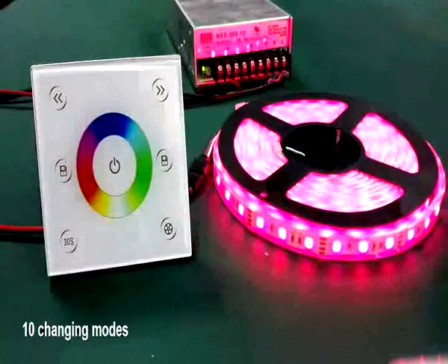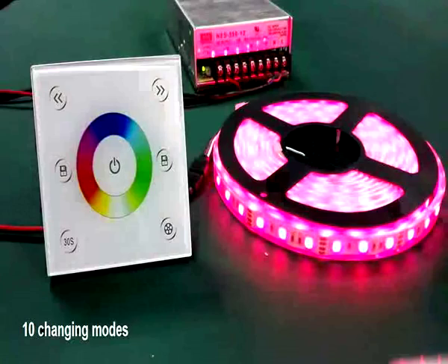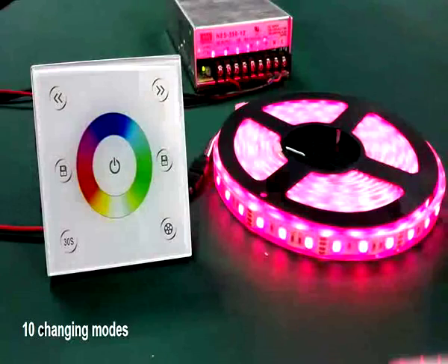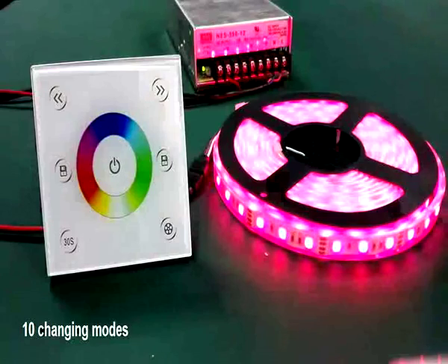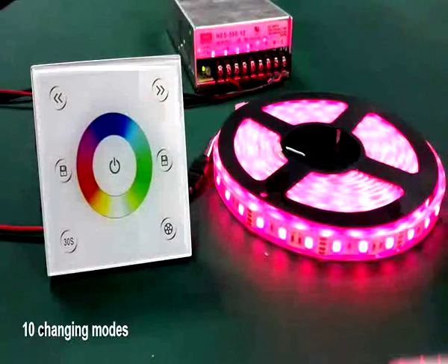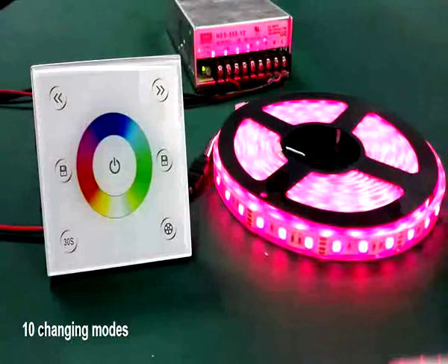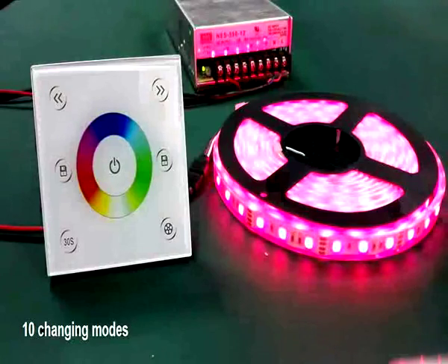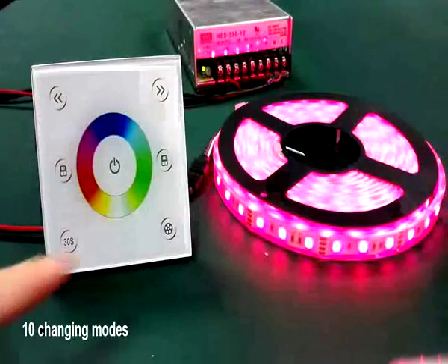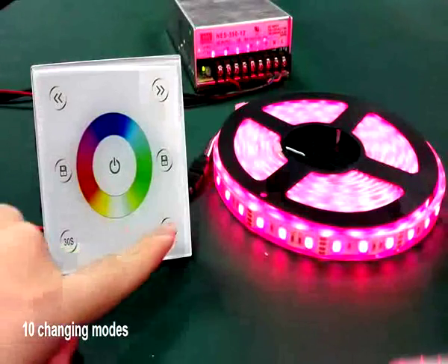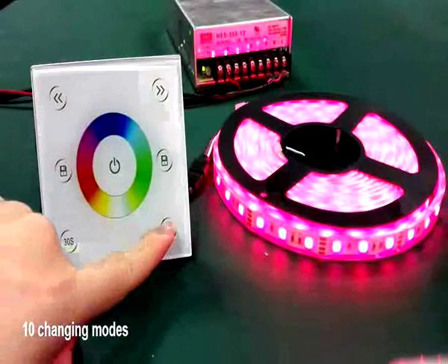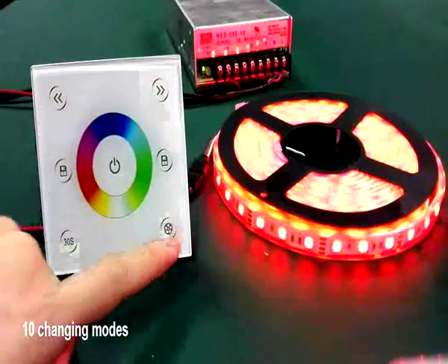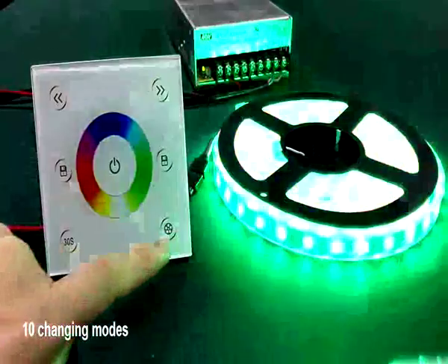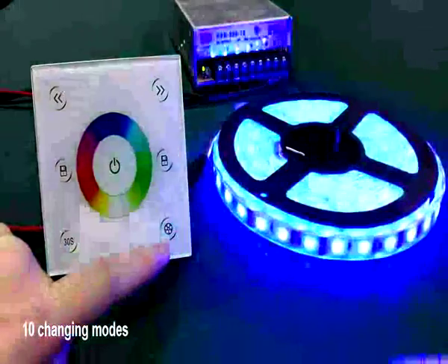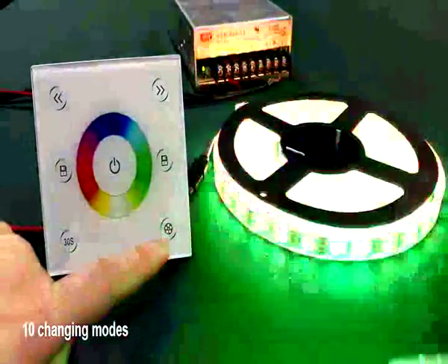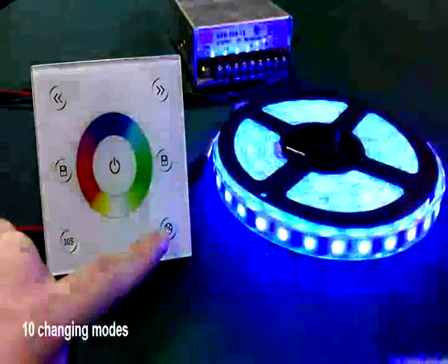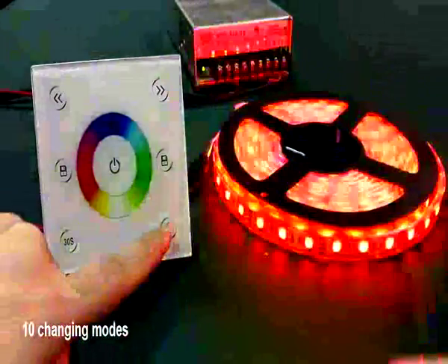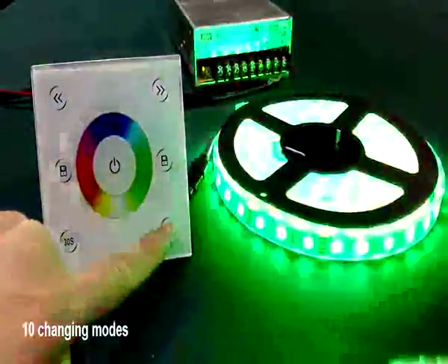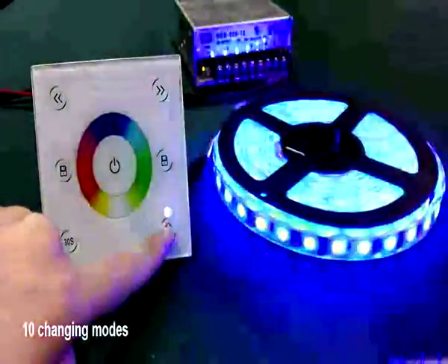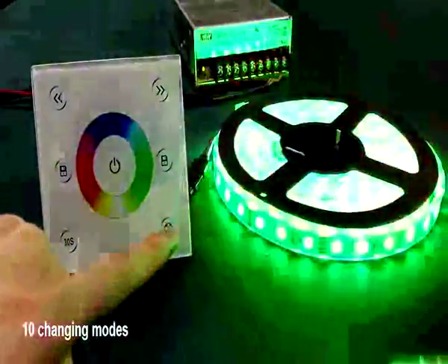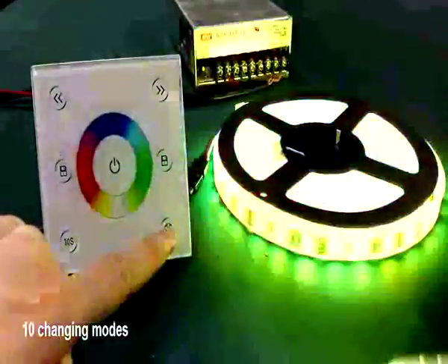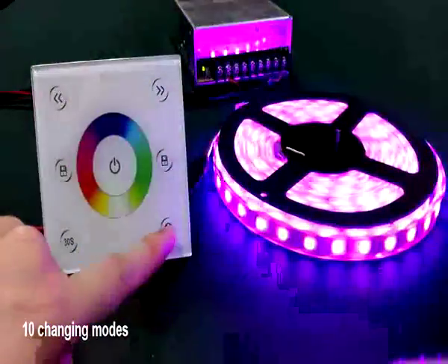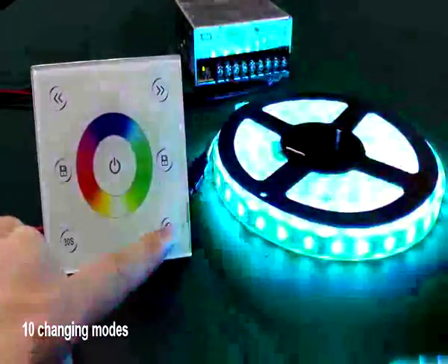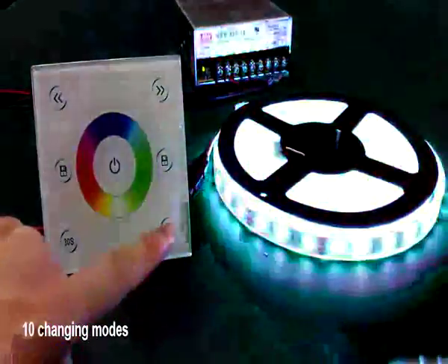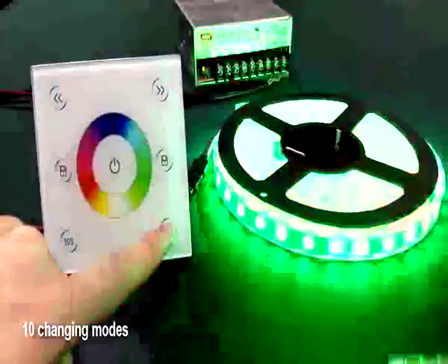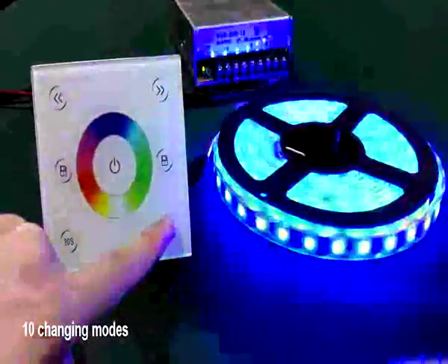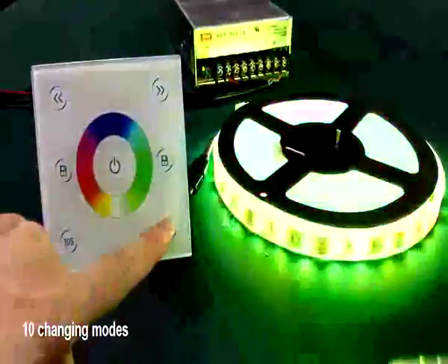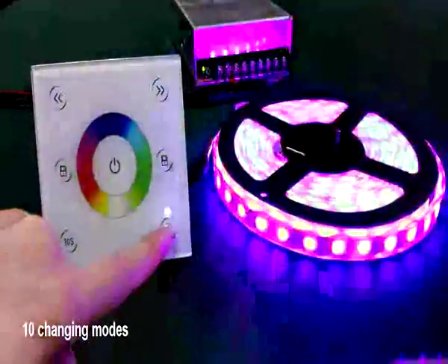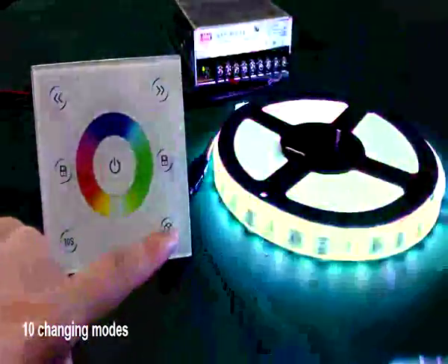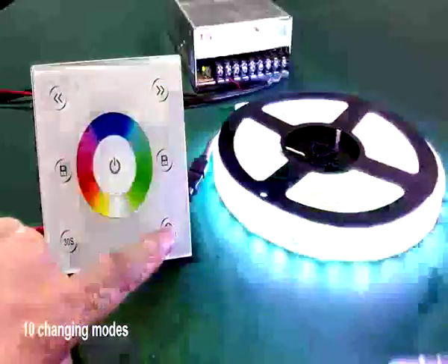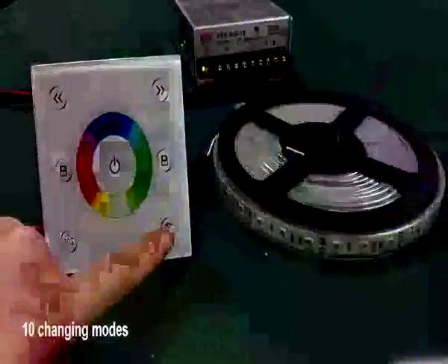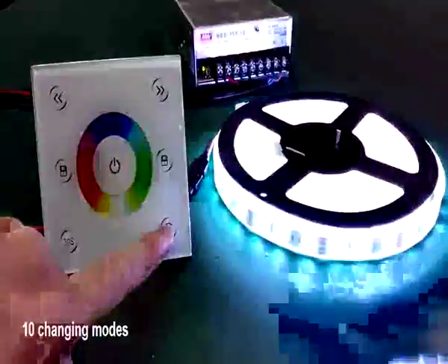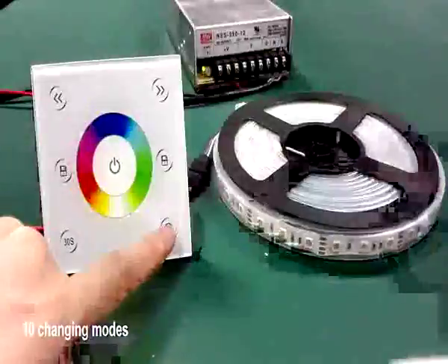There are 10 built-in changing modes: RGB skipping, full color skipping, white color strobe, and more.